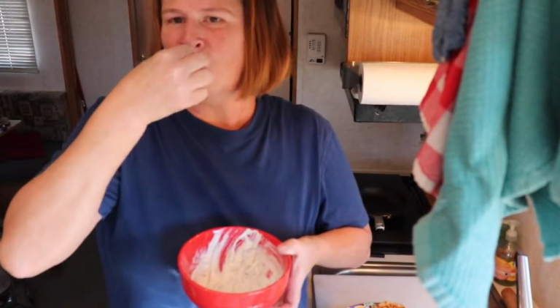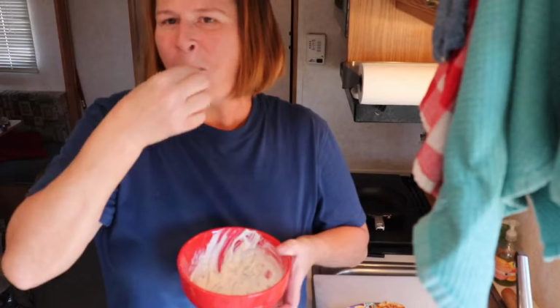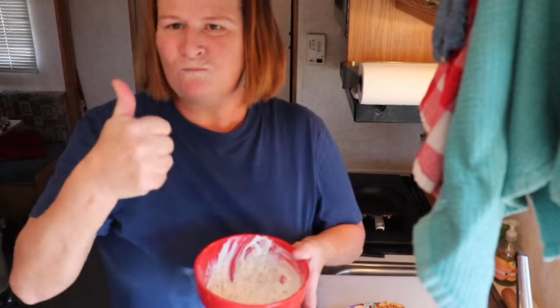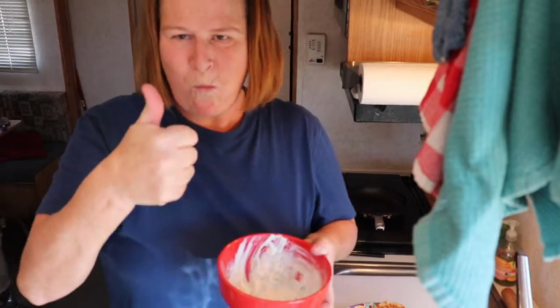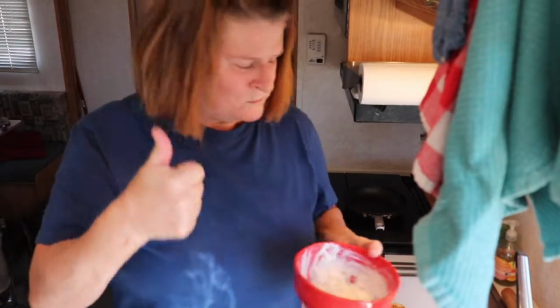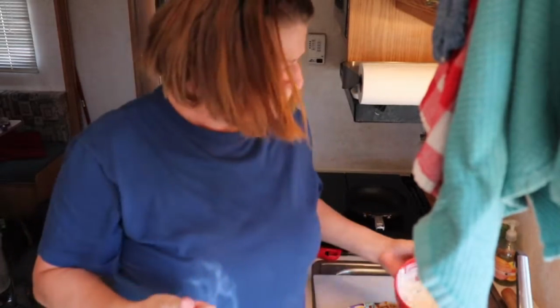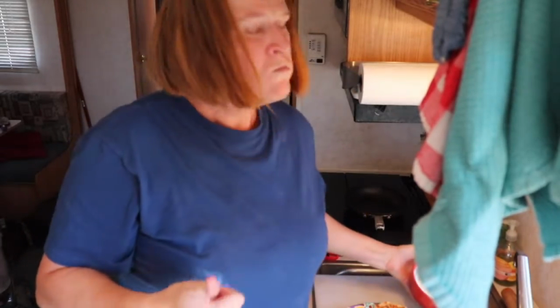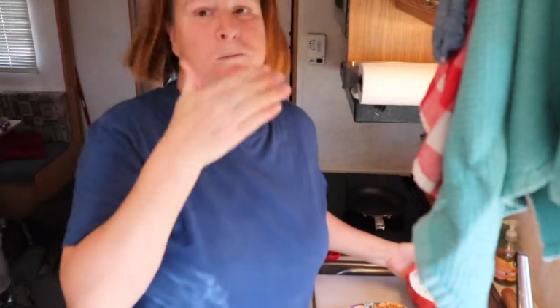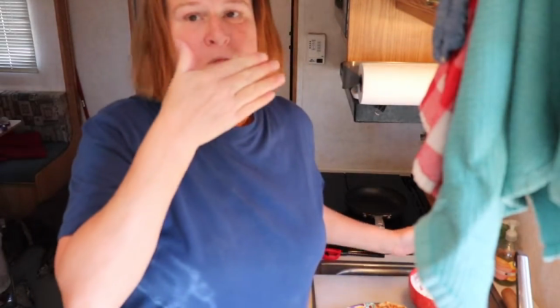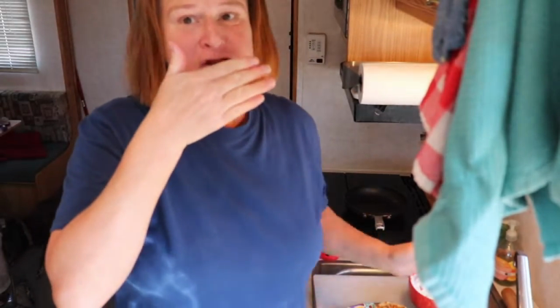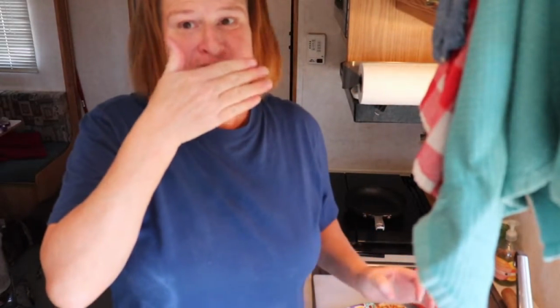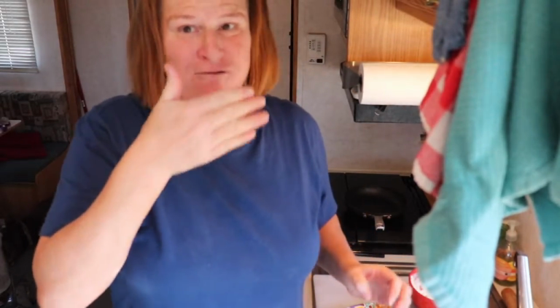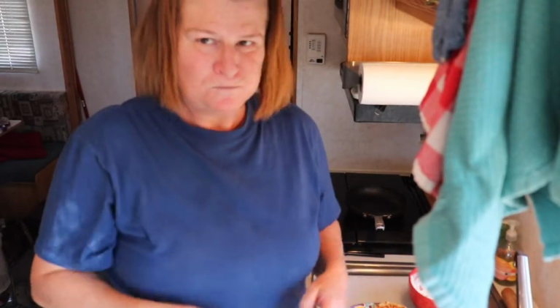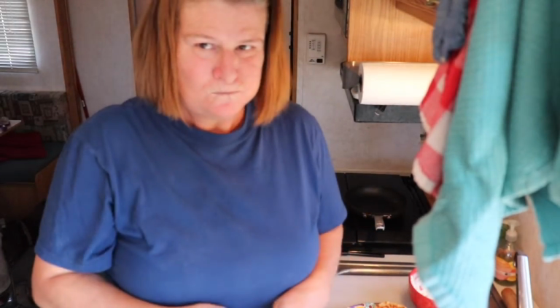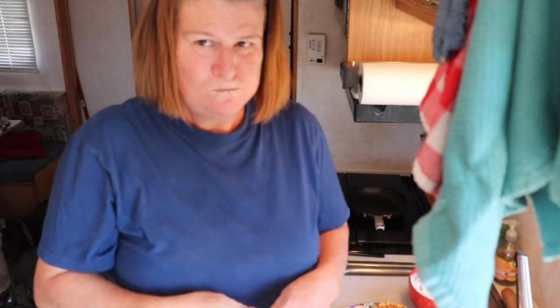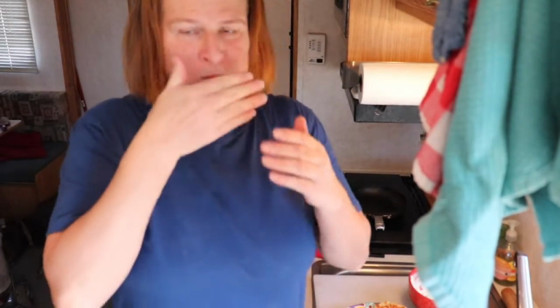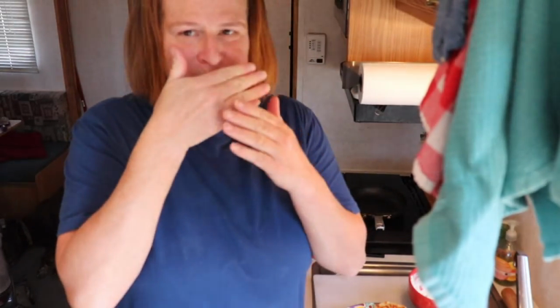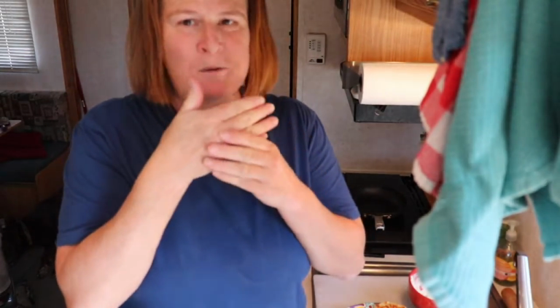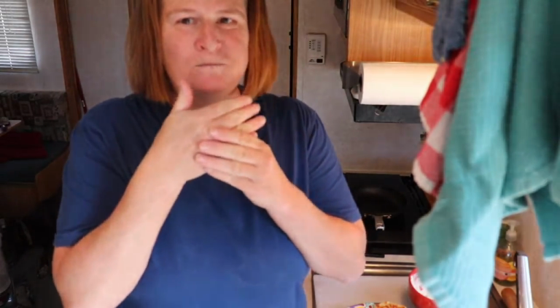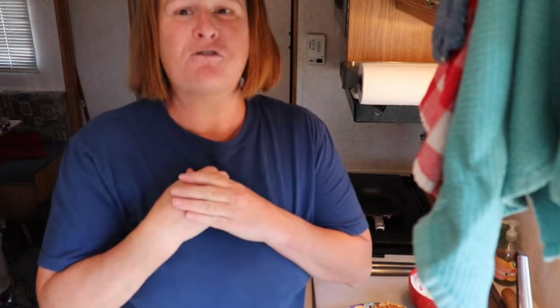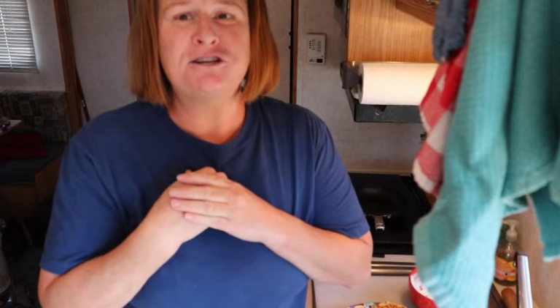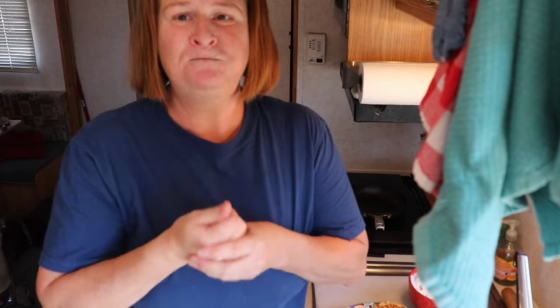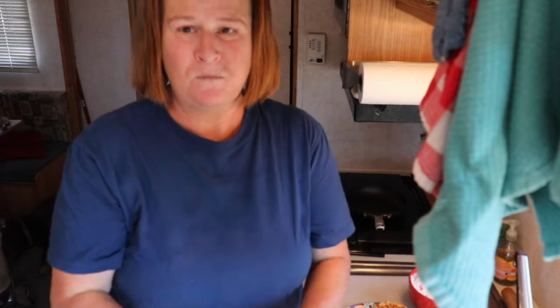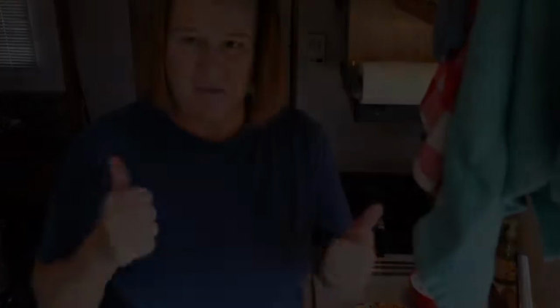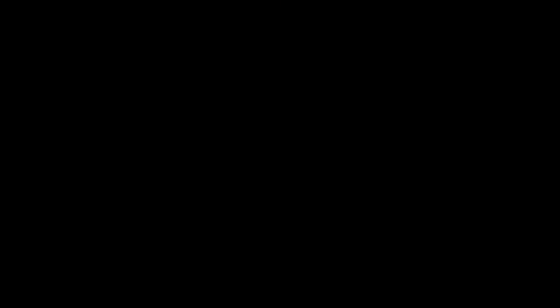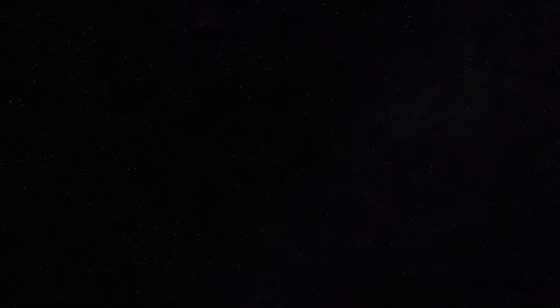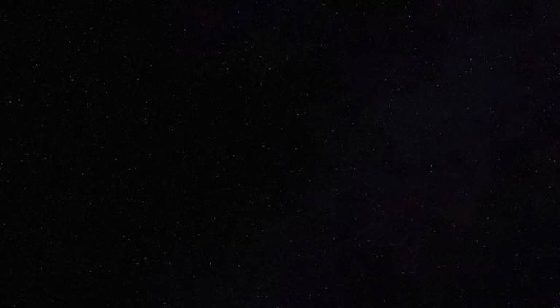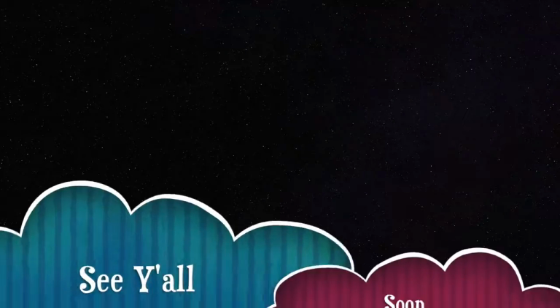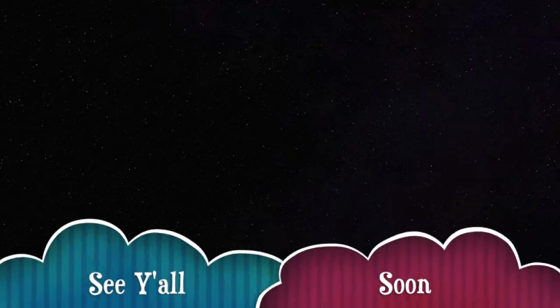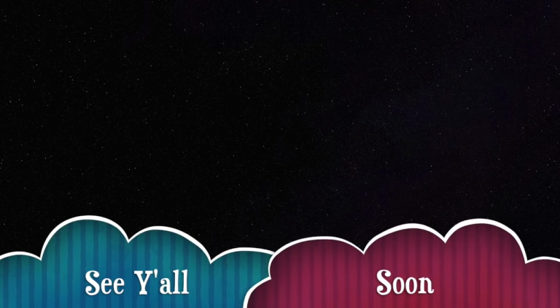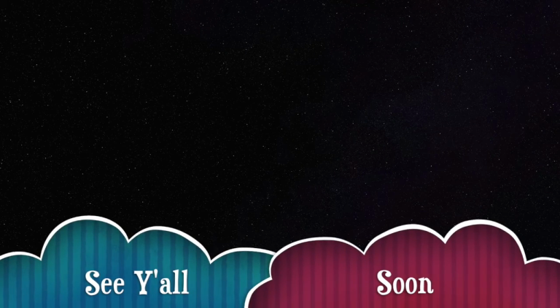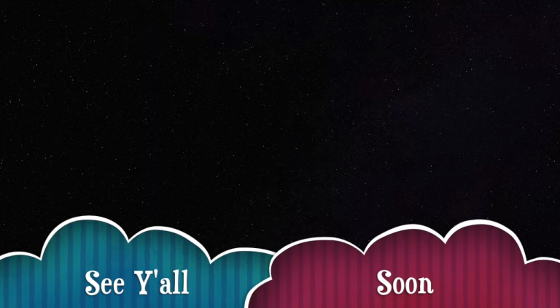Mmm, it's good stuff! Thank you for watching and have a great day. Thank you!